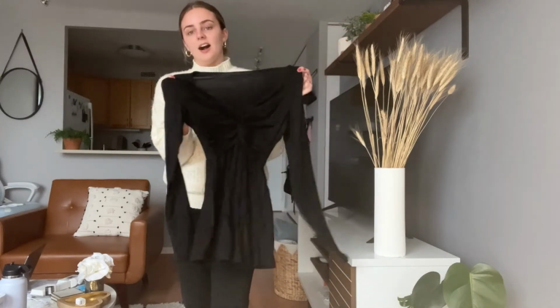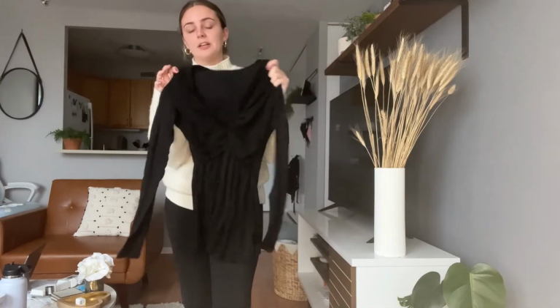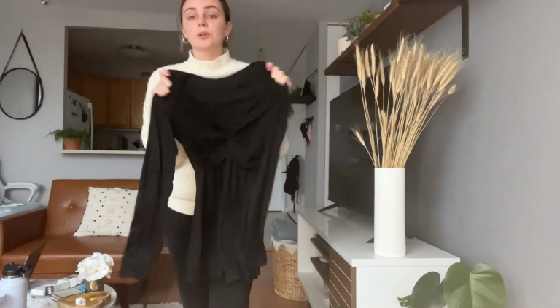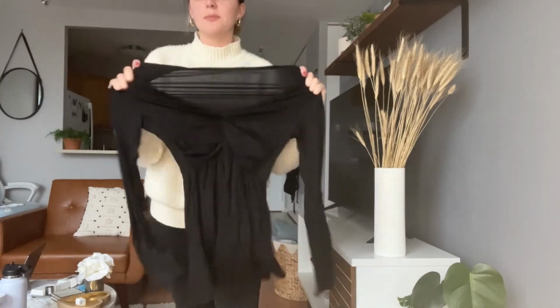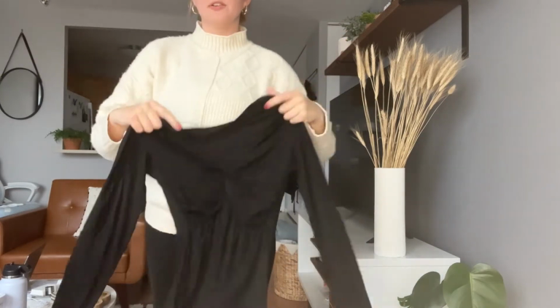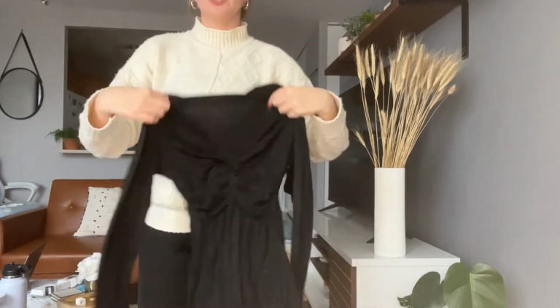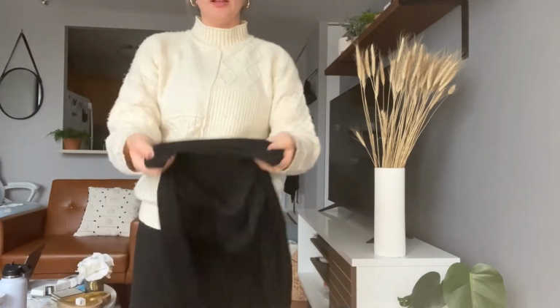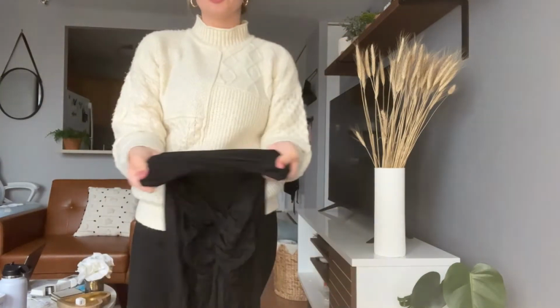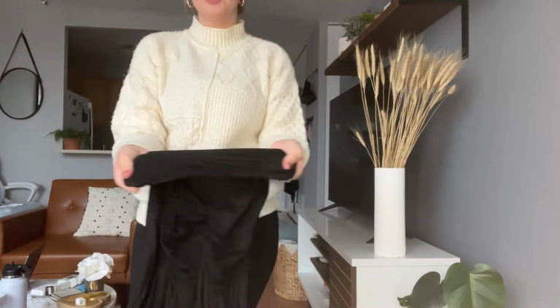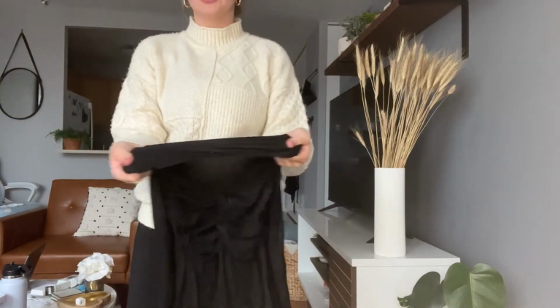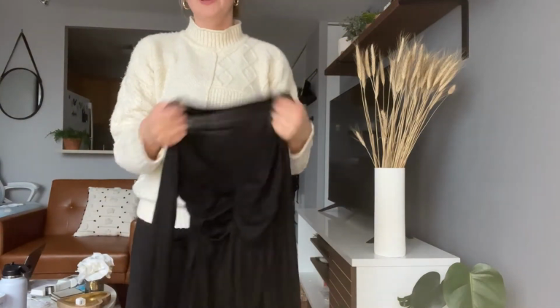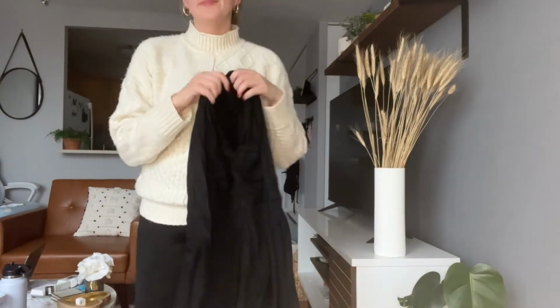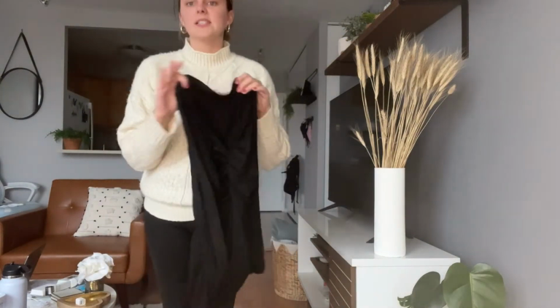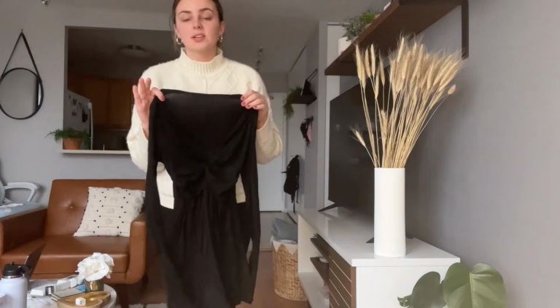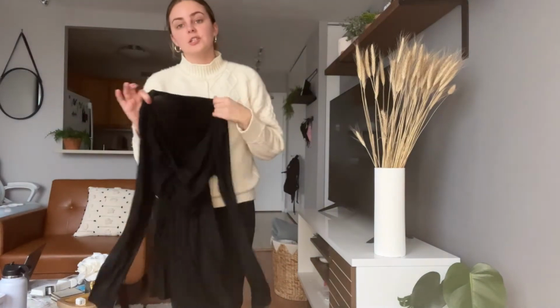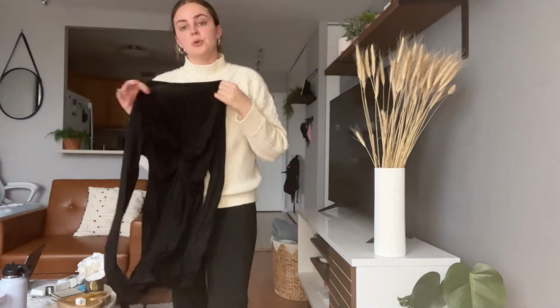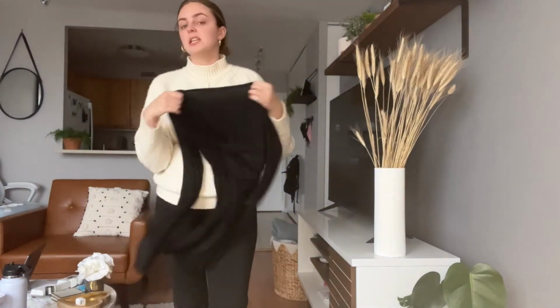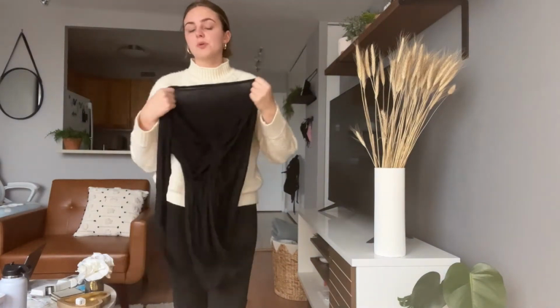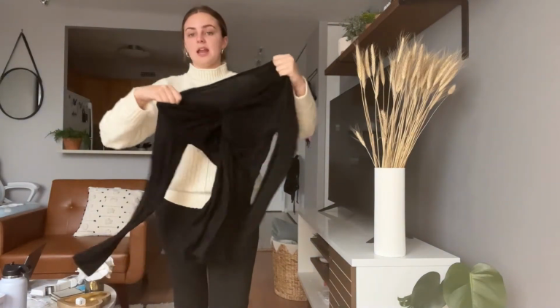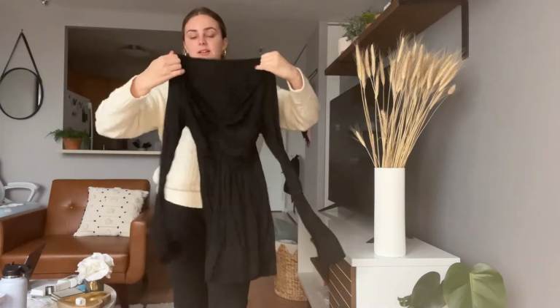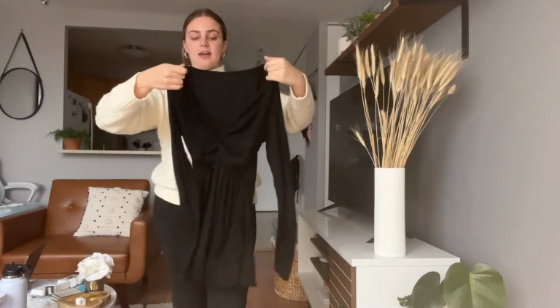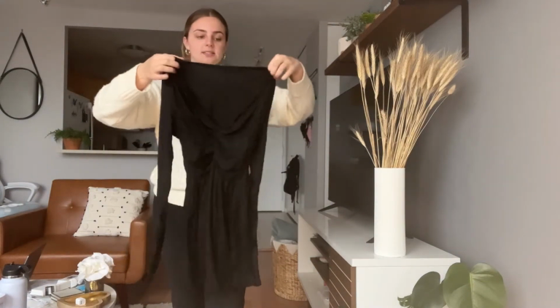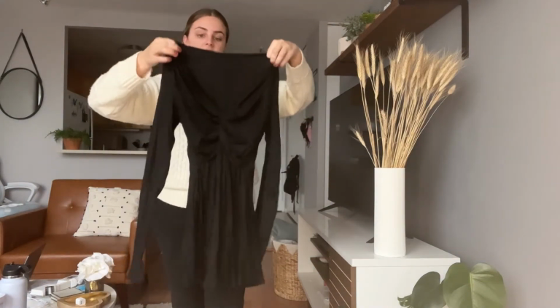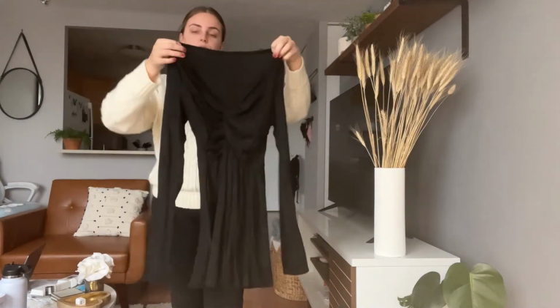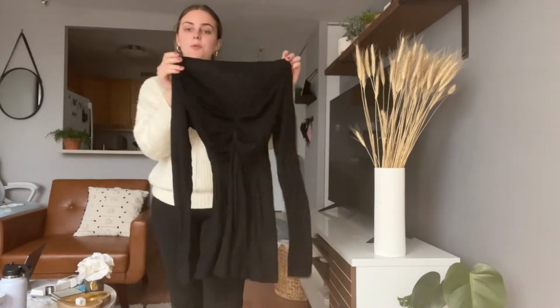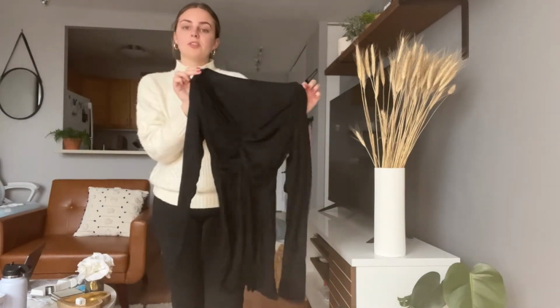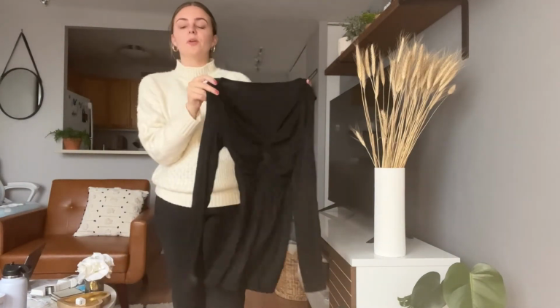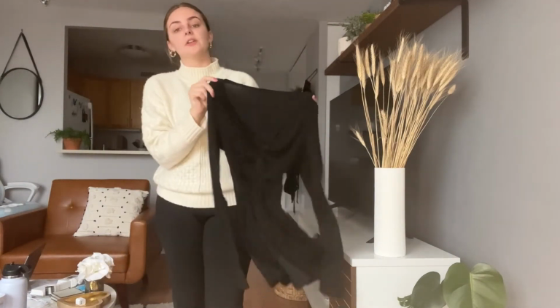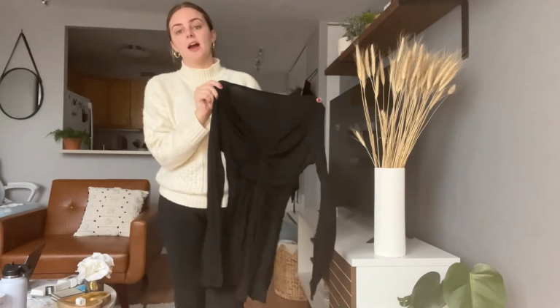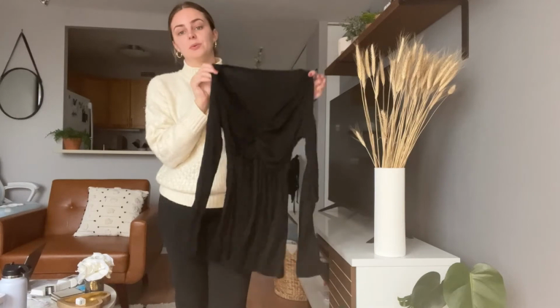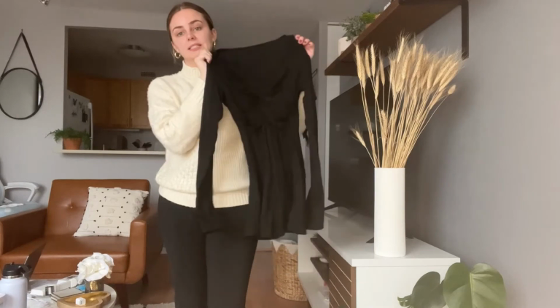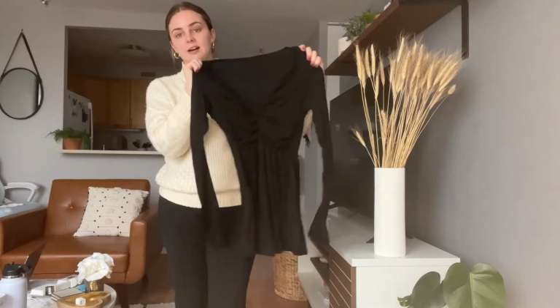It's really great material as well. It's super stretchy, but it's definitely not too see-through or anything like that. So super breathable, not too heavy, which I love.